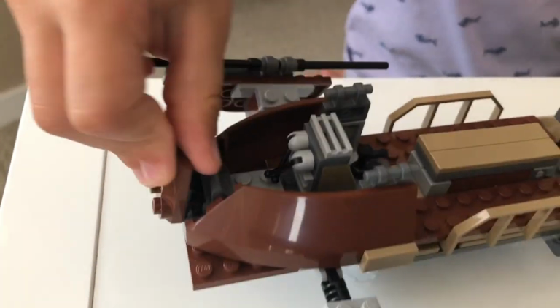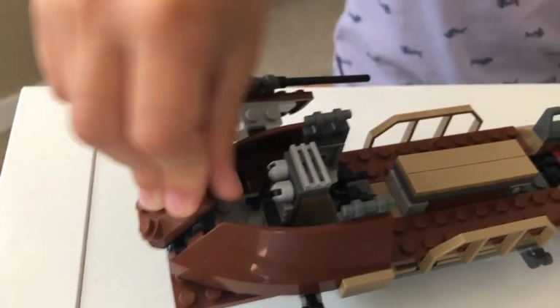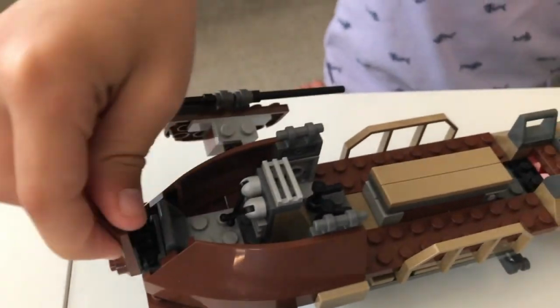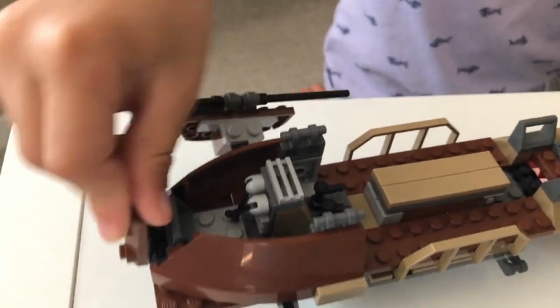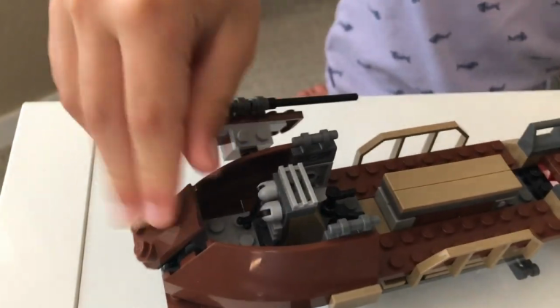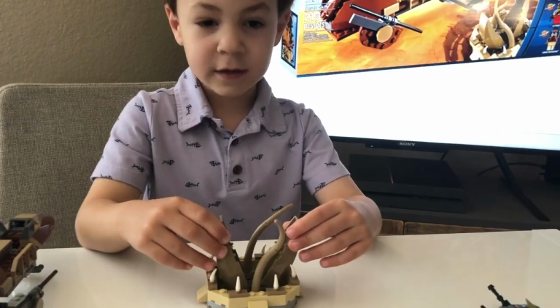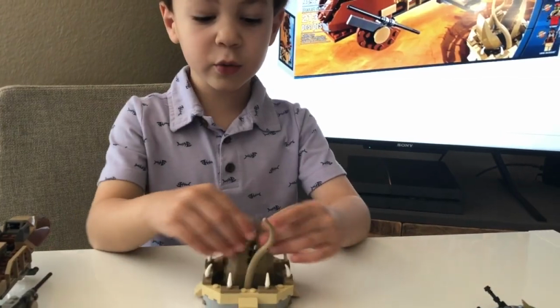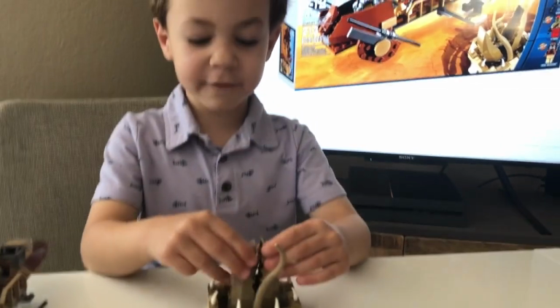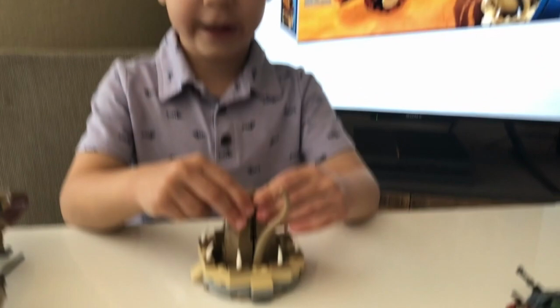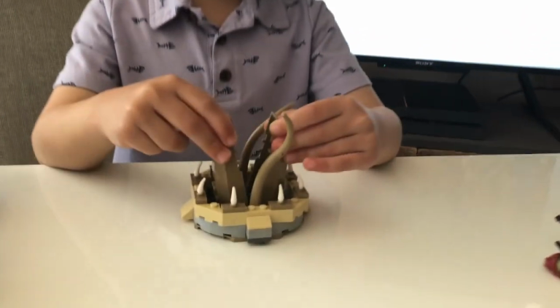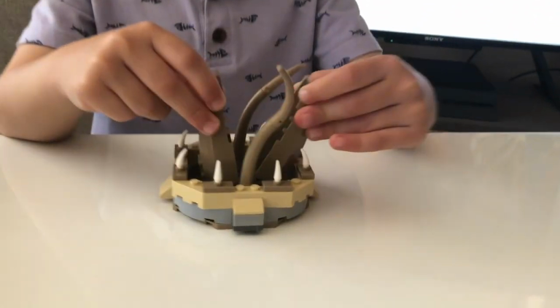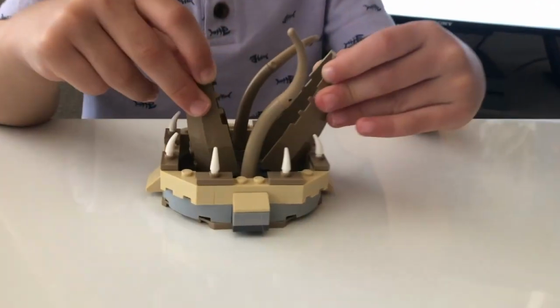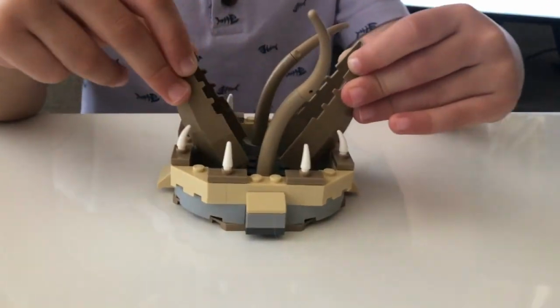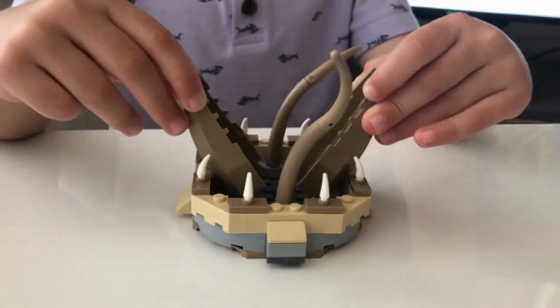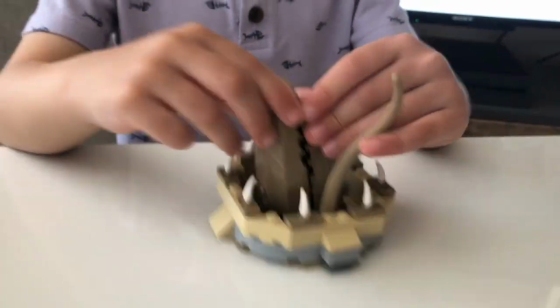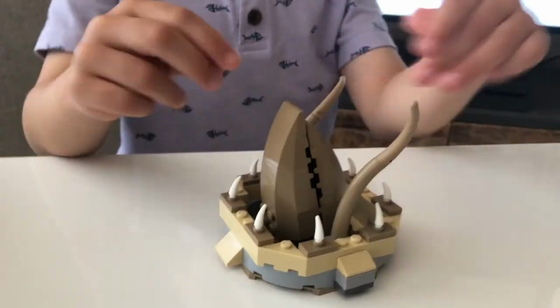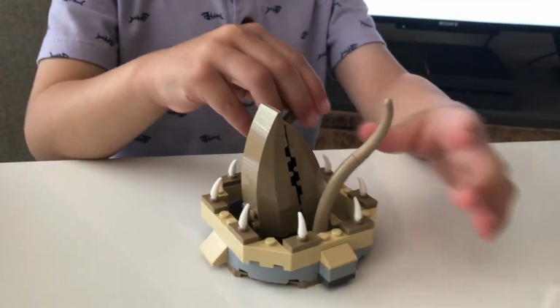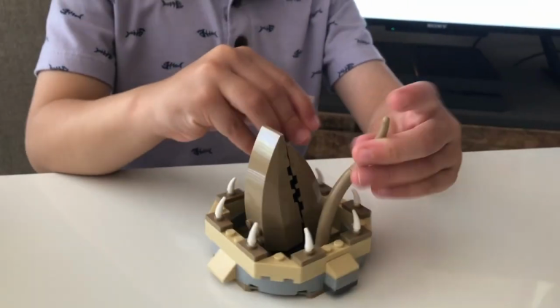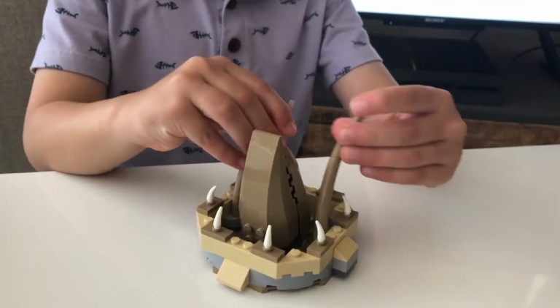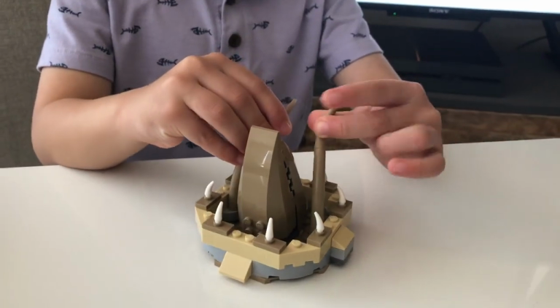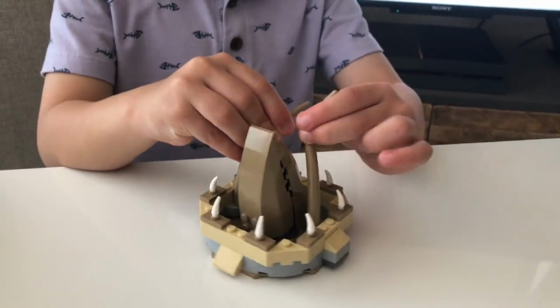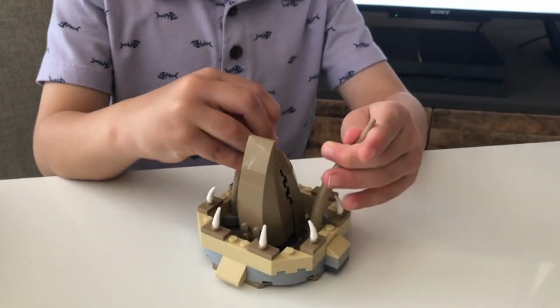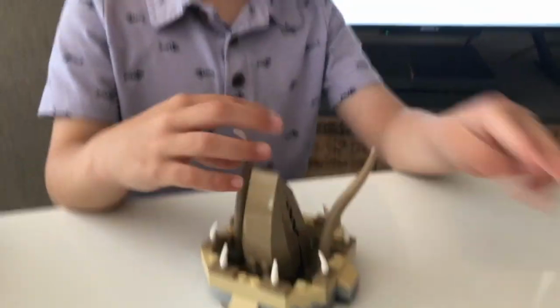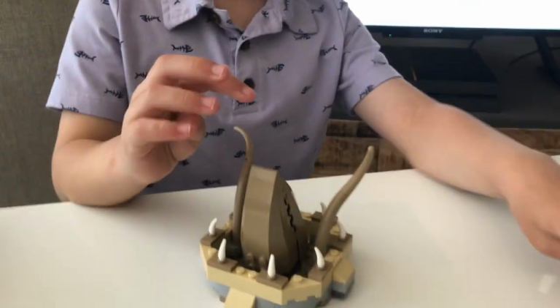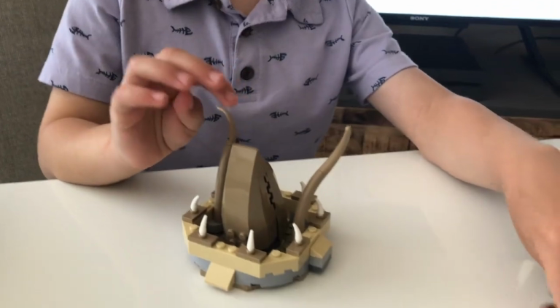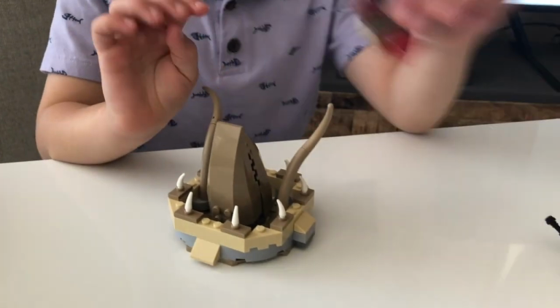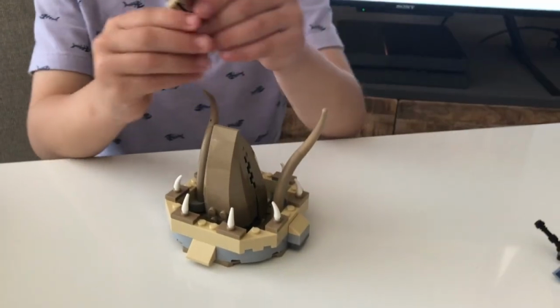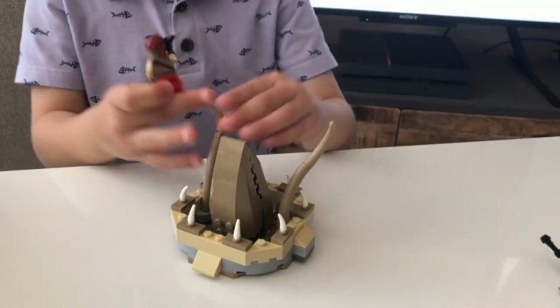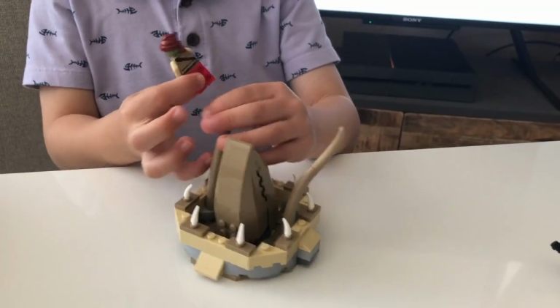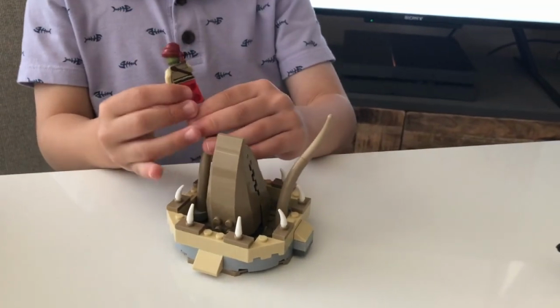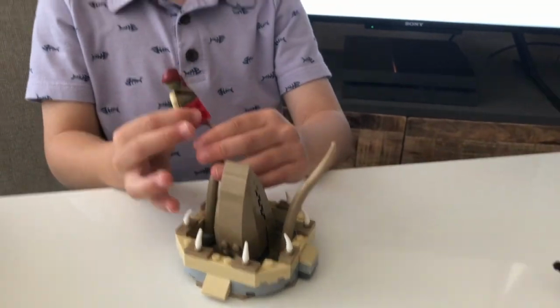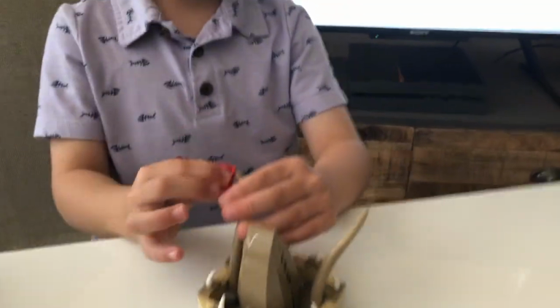This thing can open and close like that. Next we have the LEGO Rancor Pit. It can open his mouth and move his tentacles and grab things. Then you can put this guy on just here.